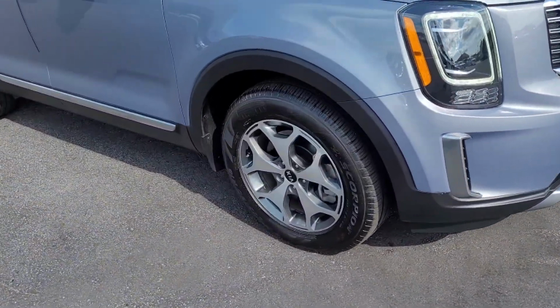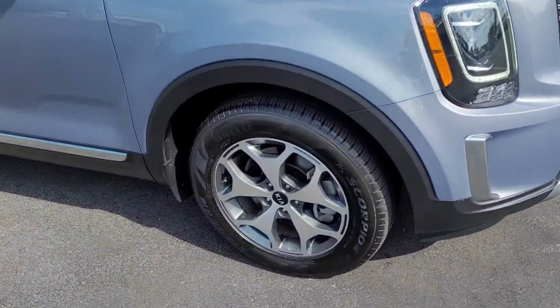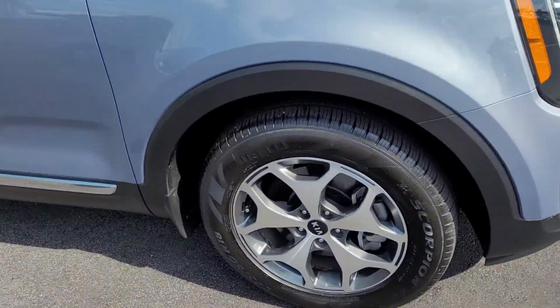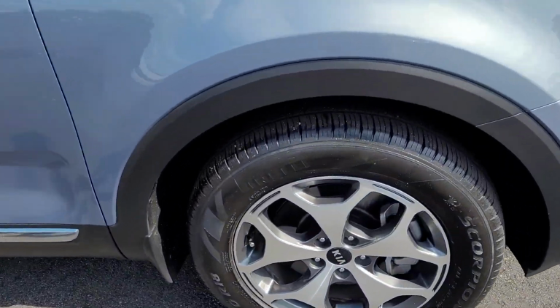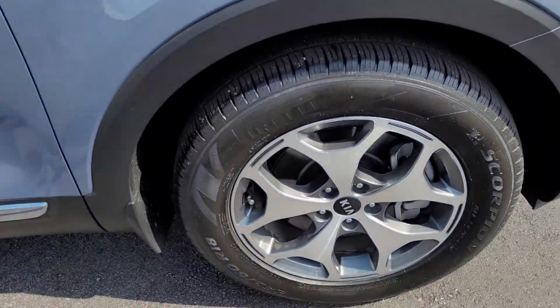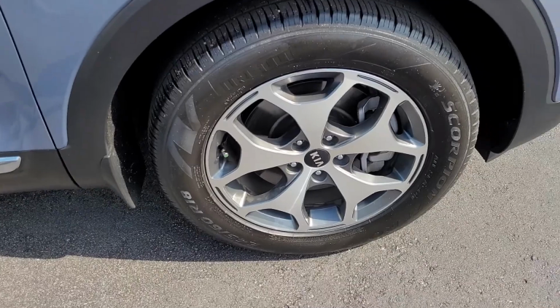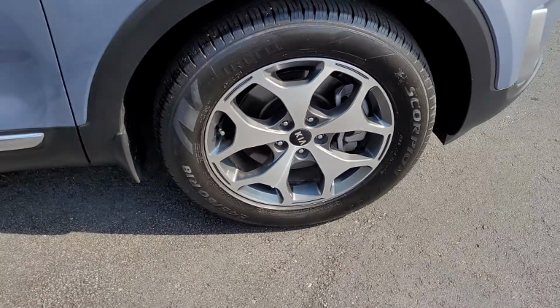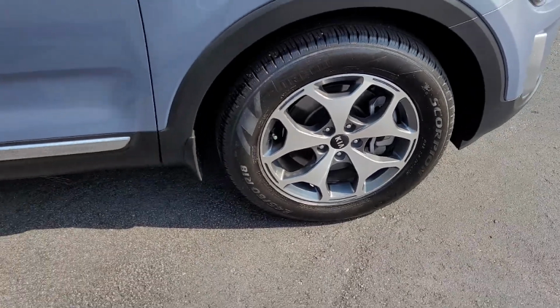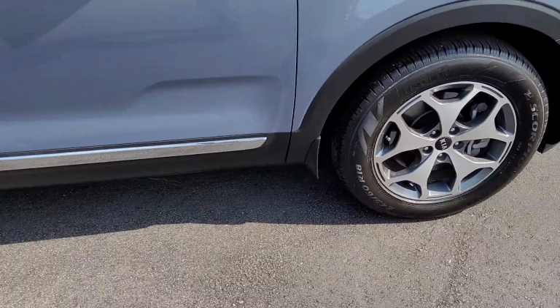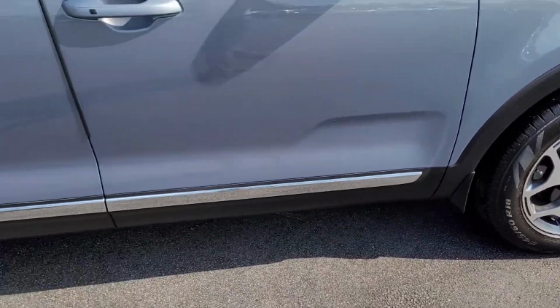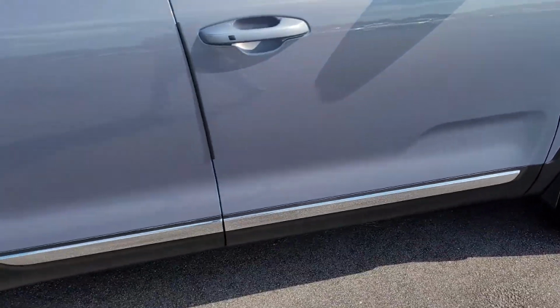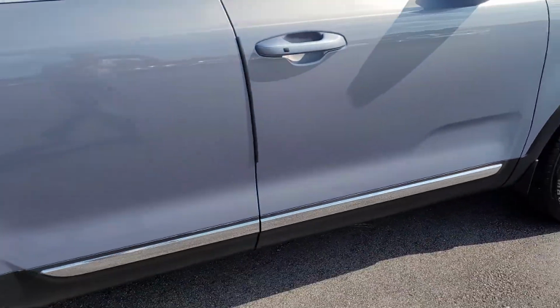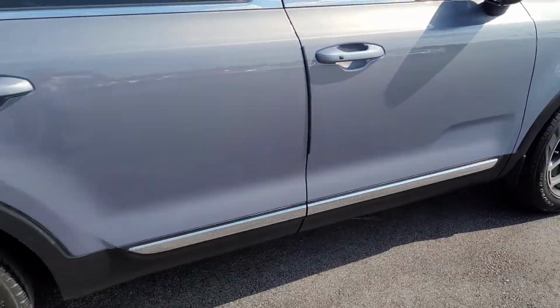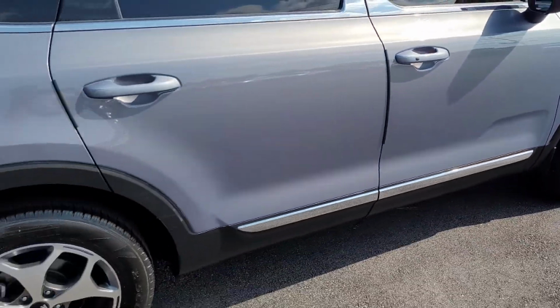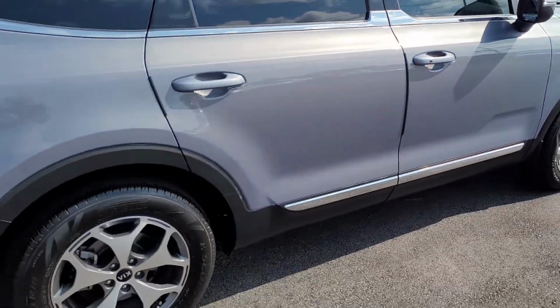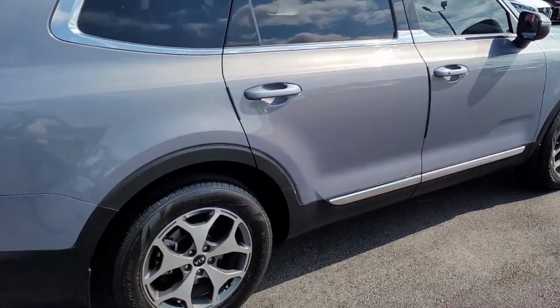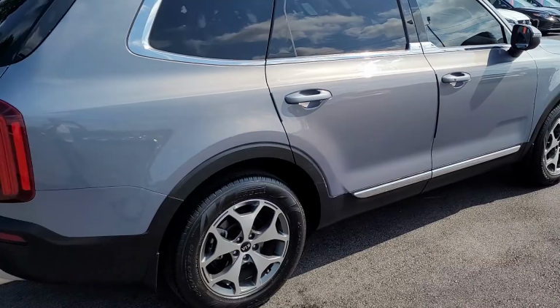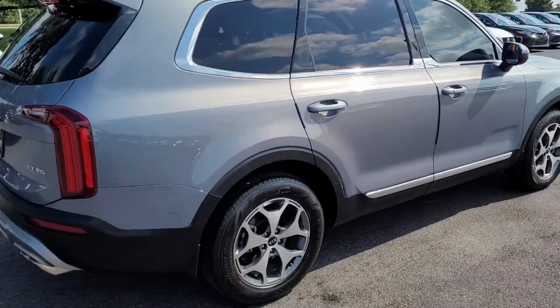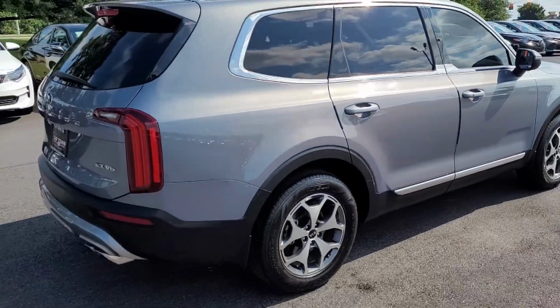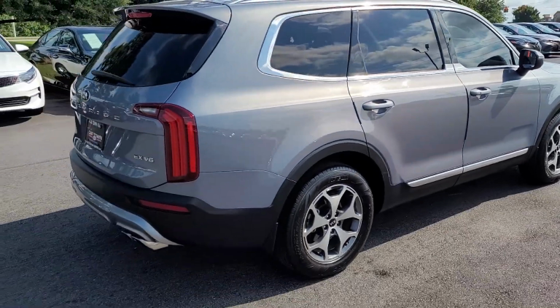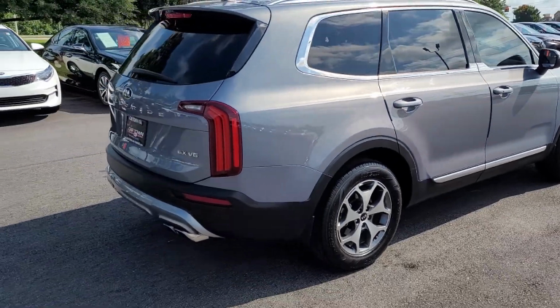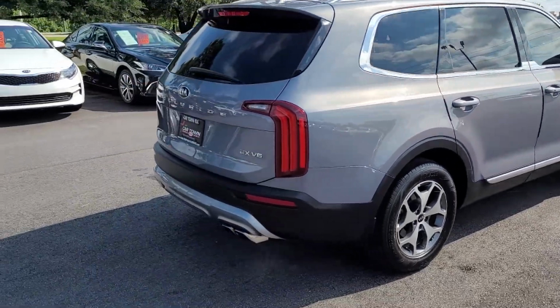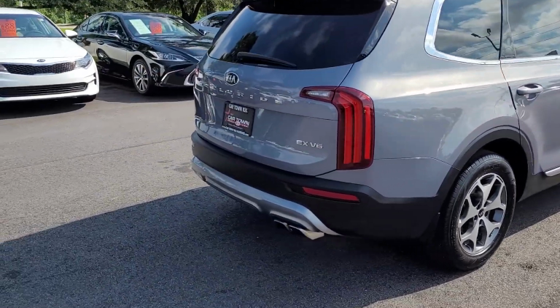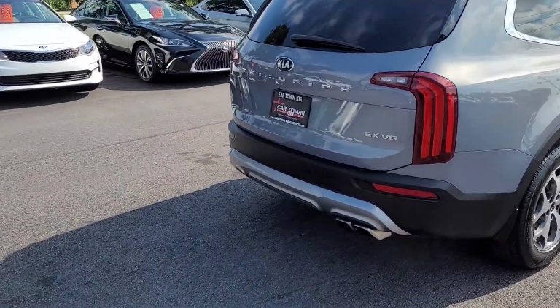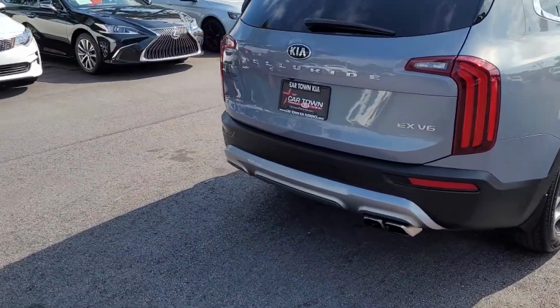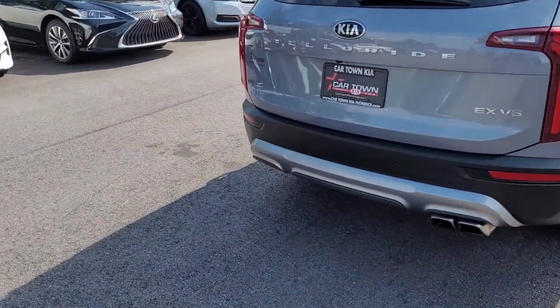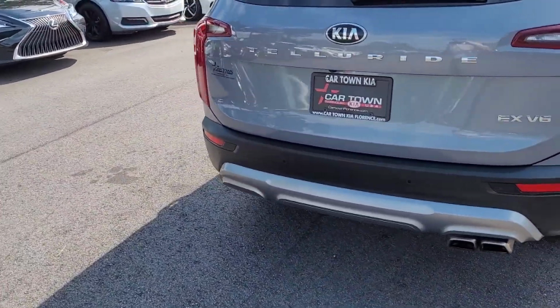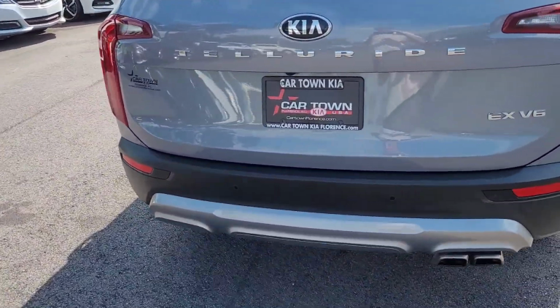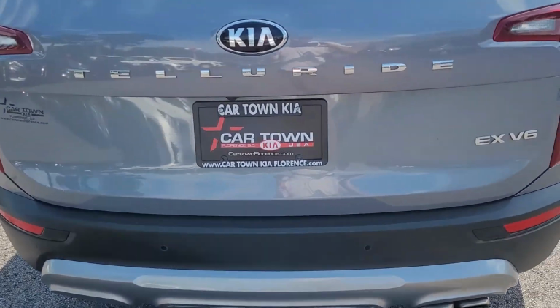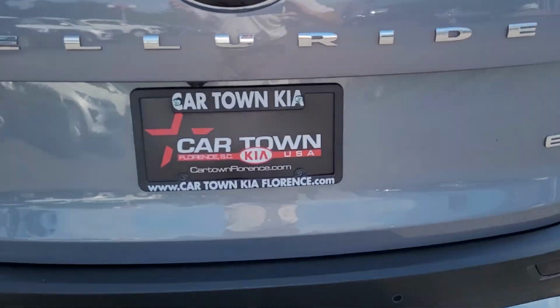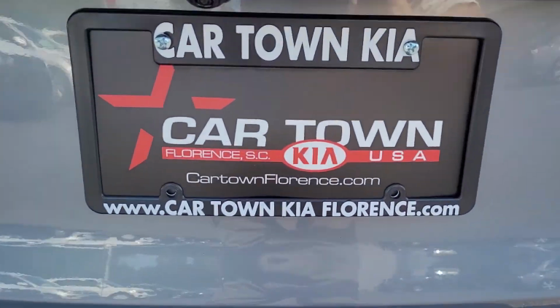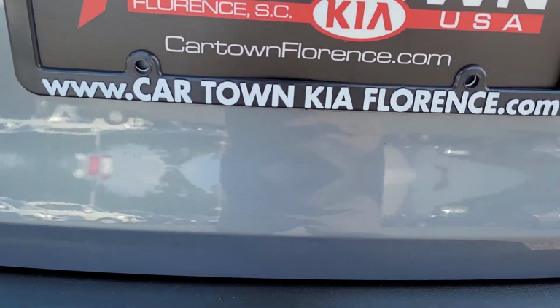Notice the good tread on the tires and these alloy rims. A beautiful kind of a grayish blue color, I would say. Notice we have tinted windows, which is very good for living in the south.